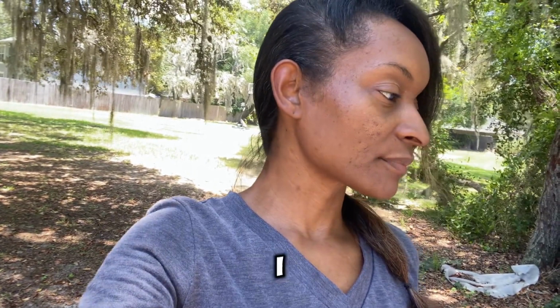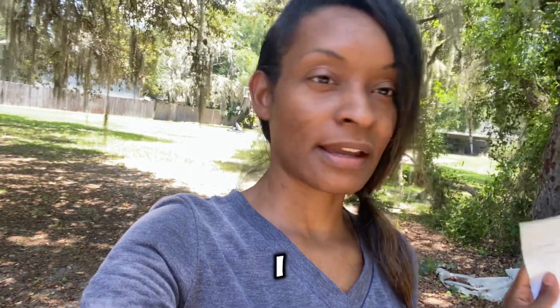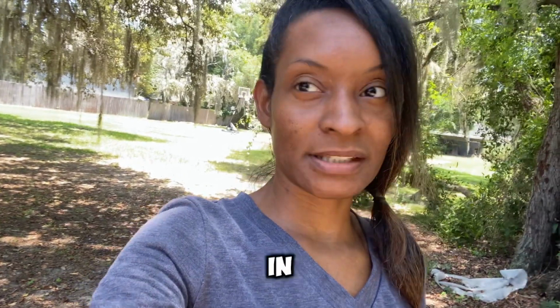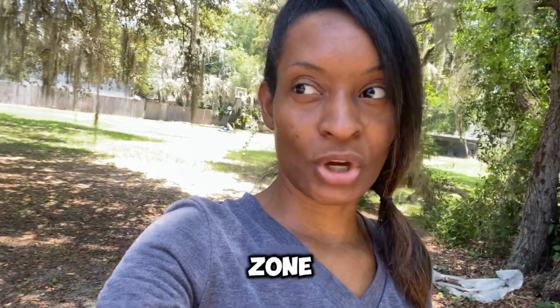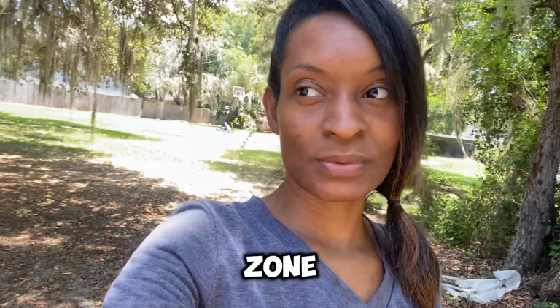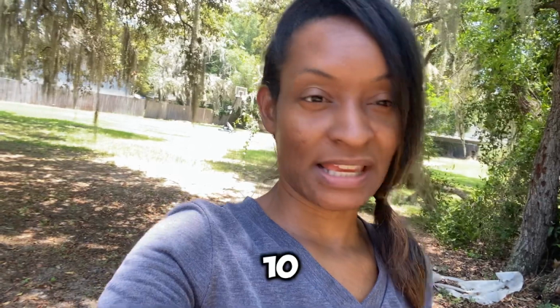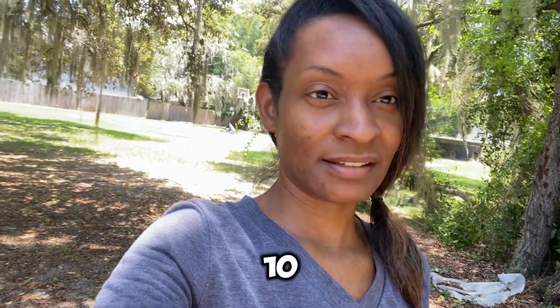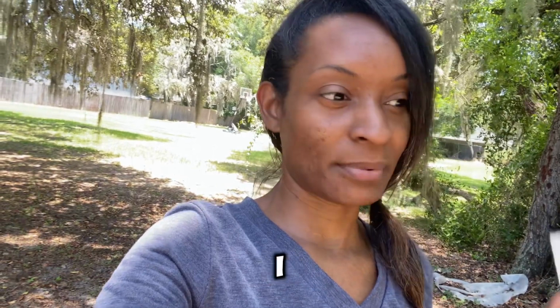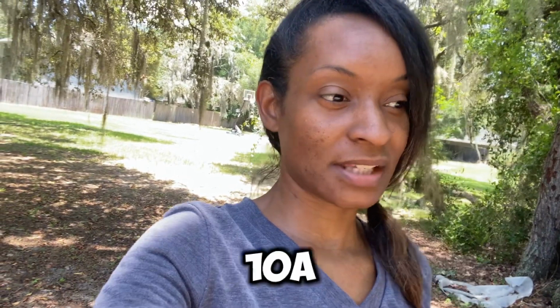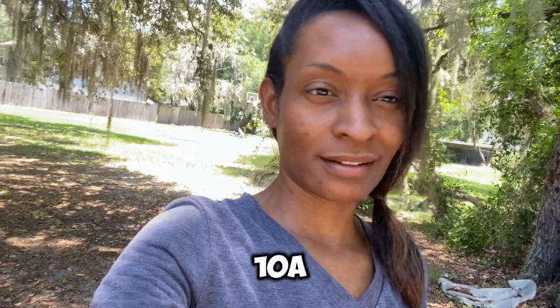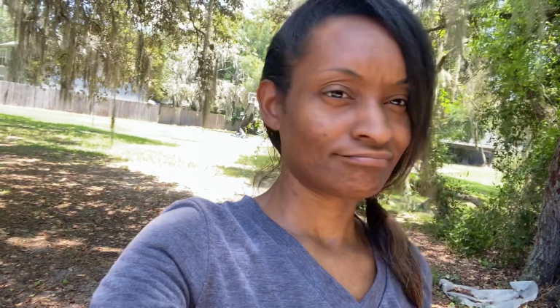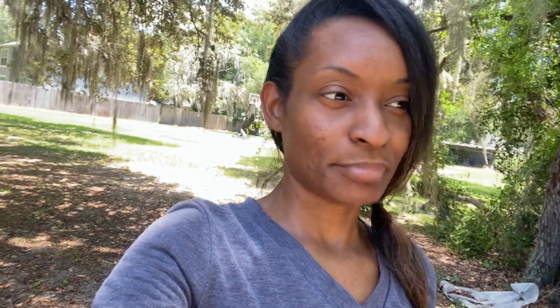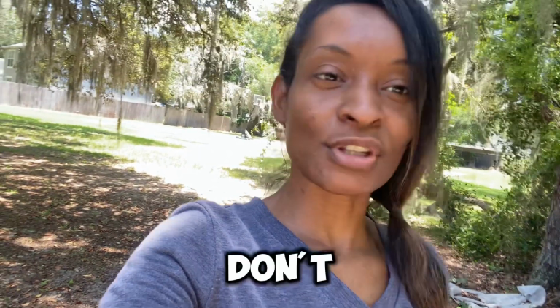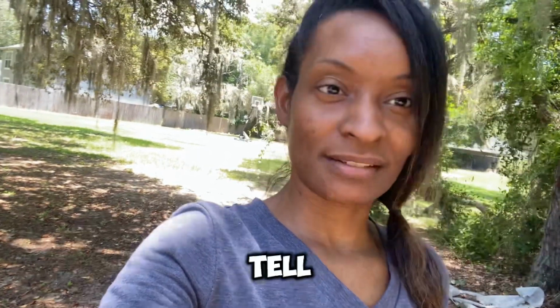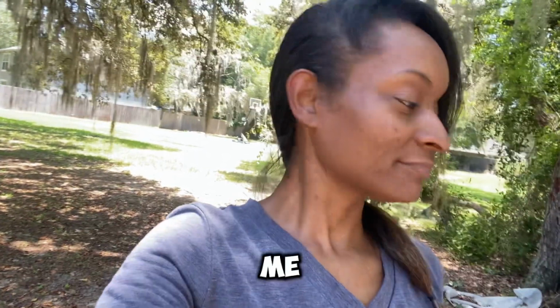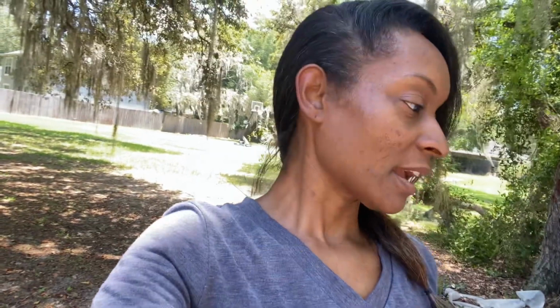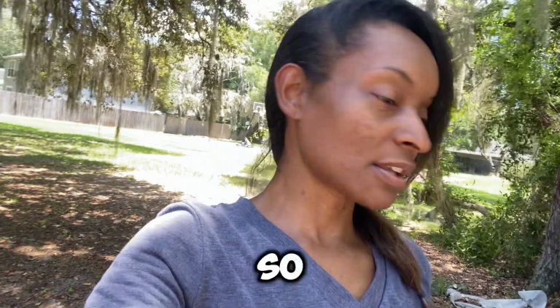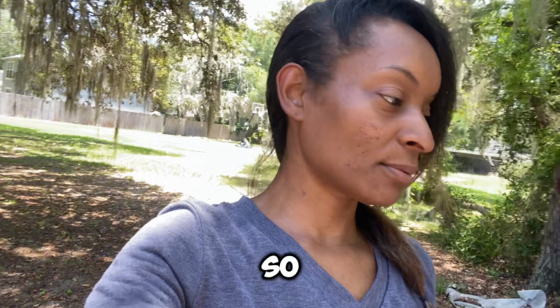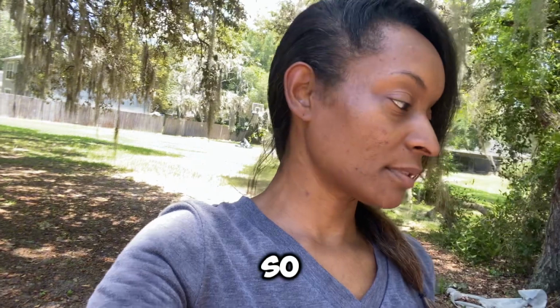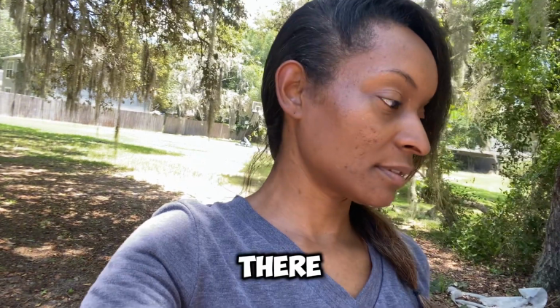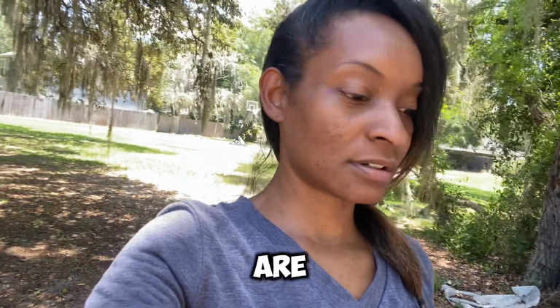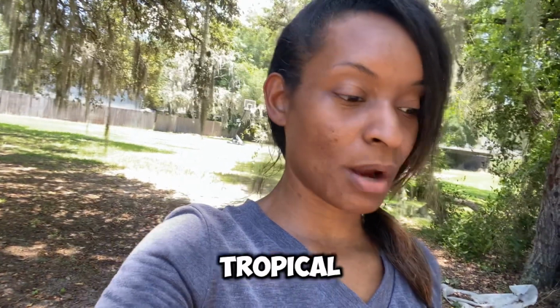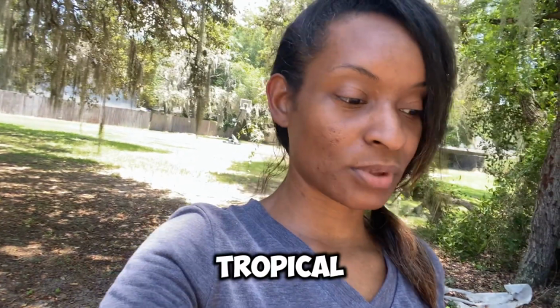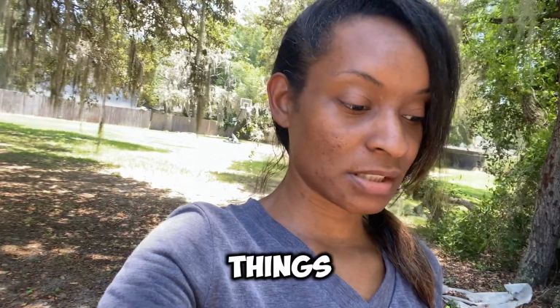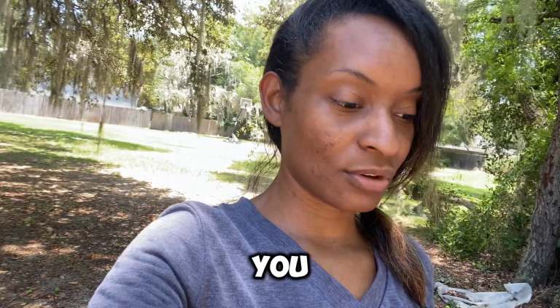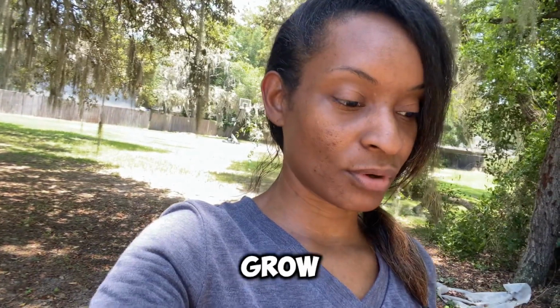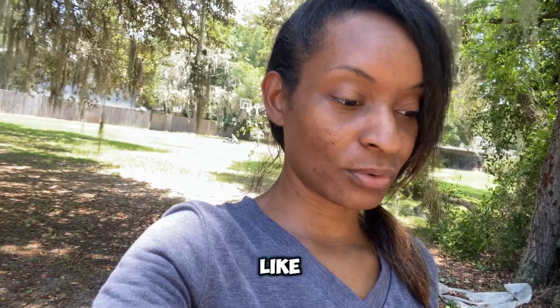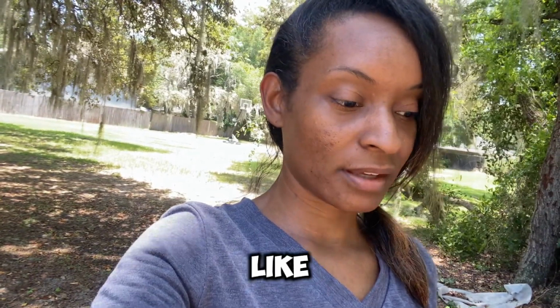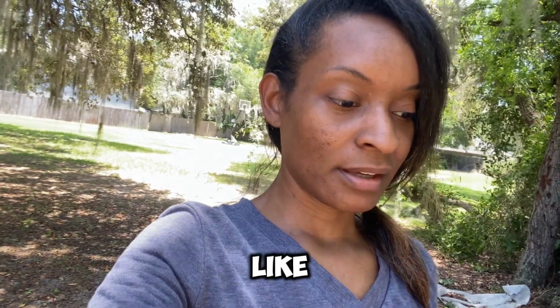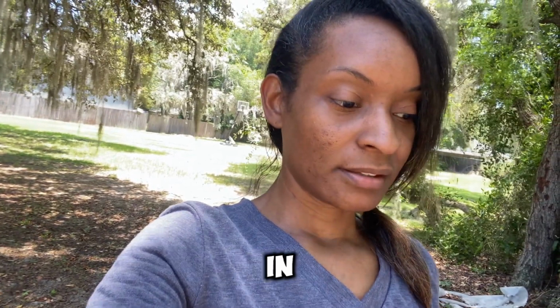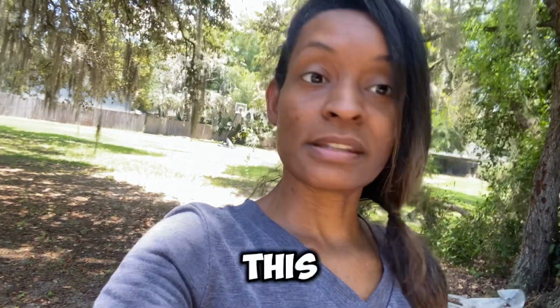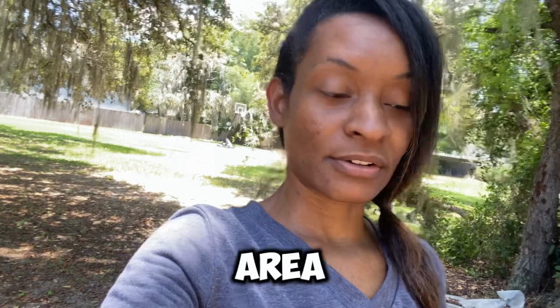I am in zone 10, I believe 10A. And so there are tropical things that you can grow in this area.